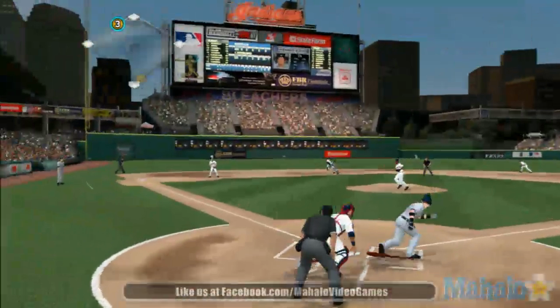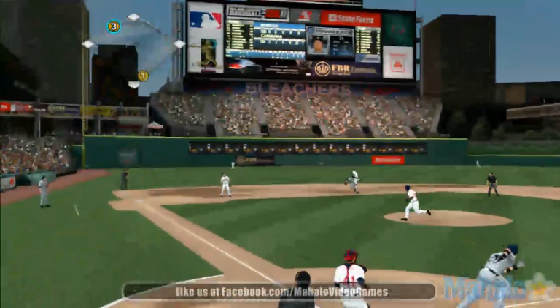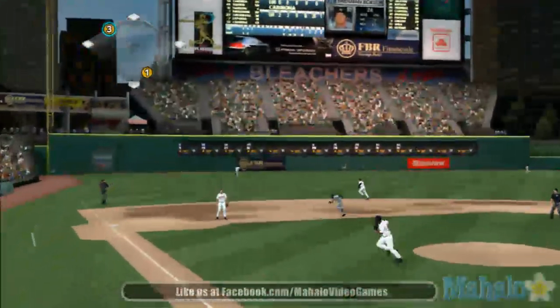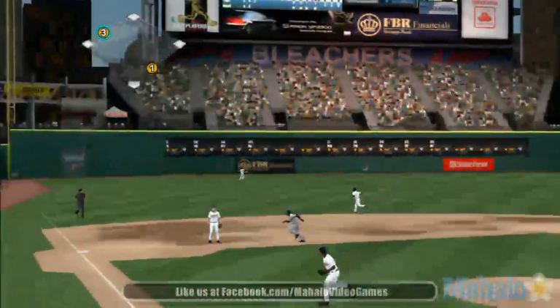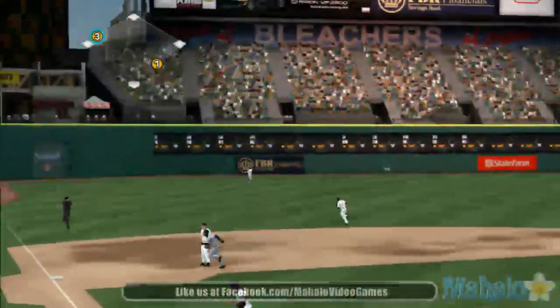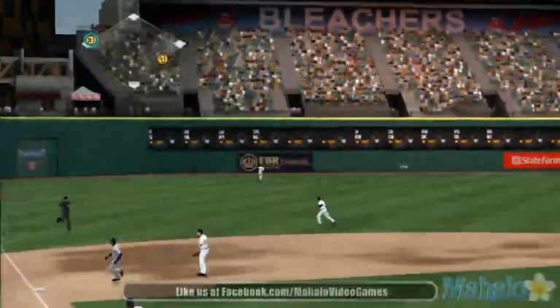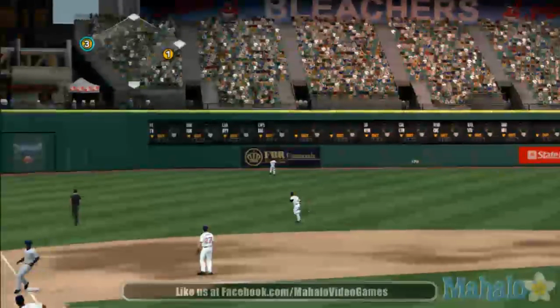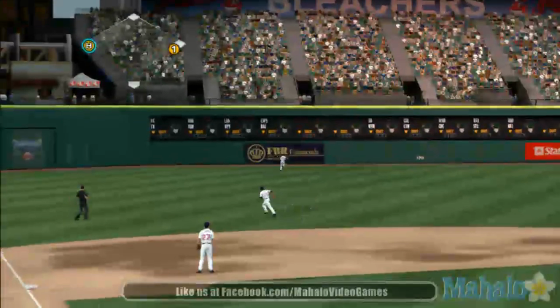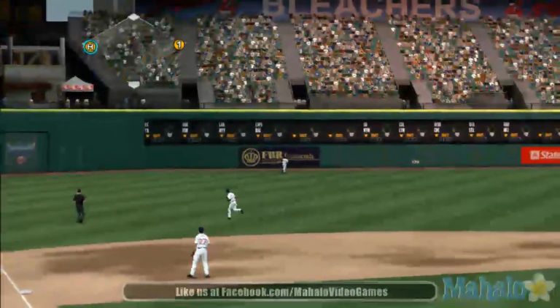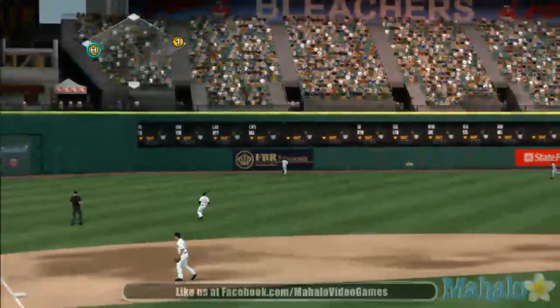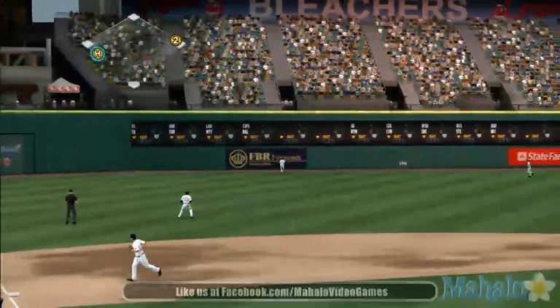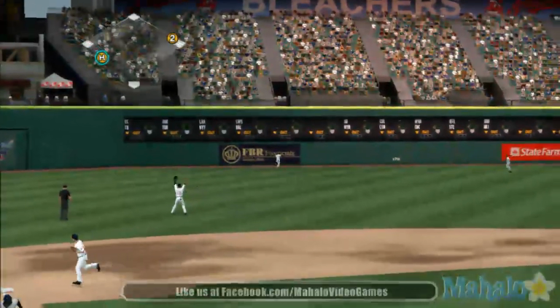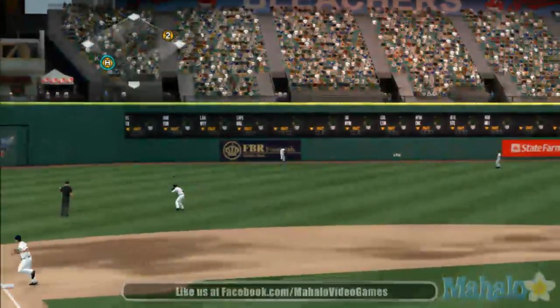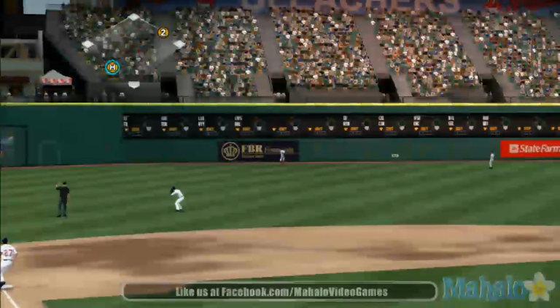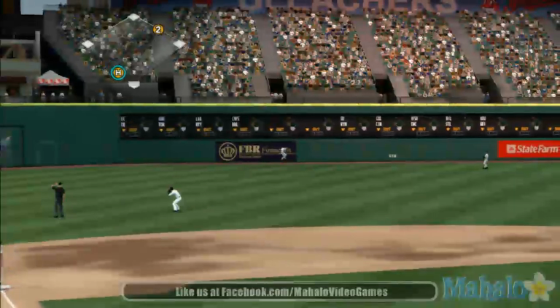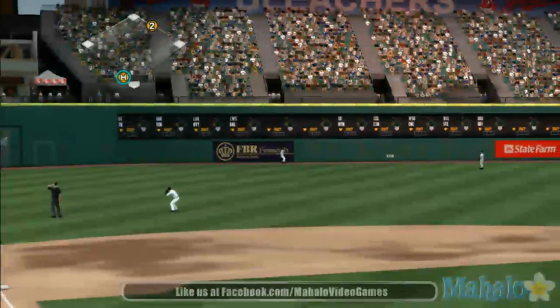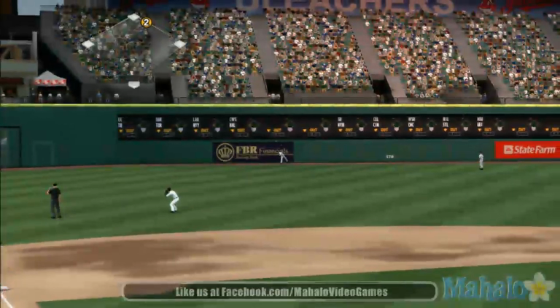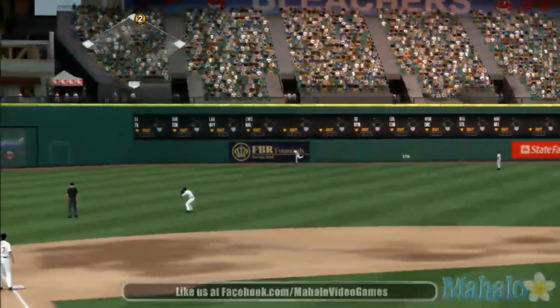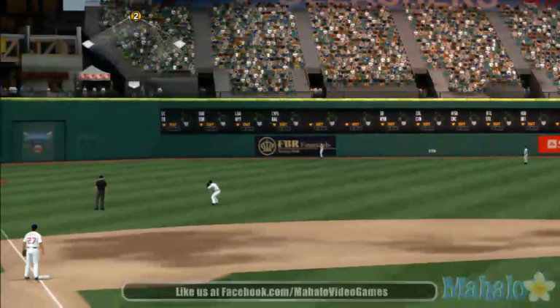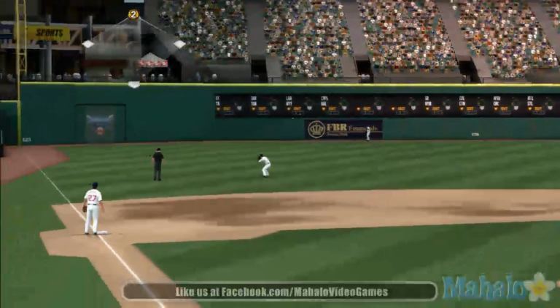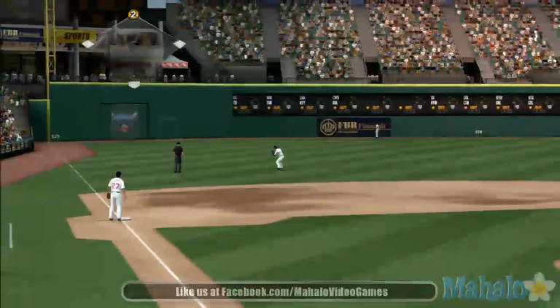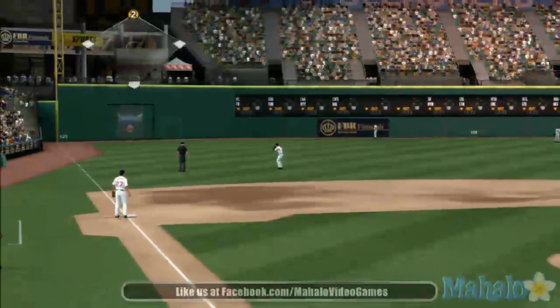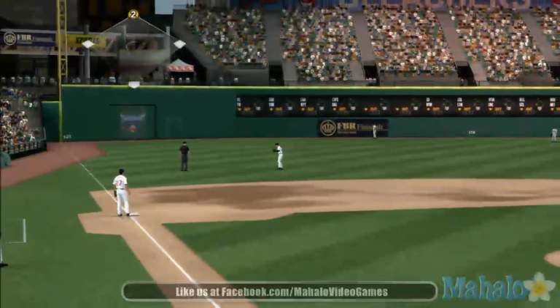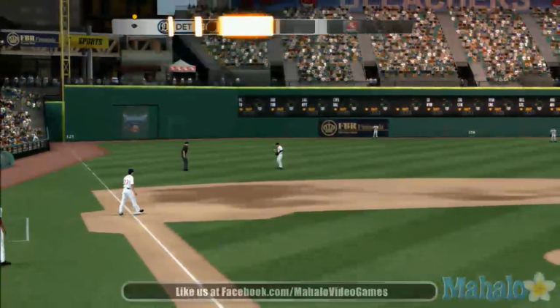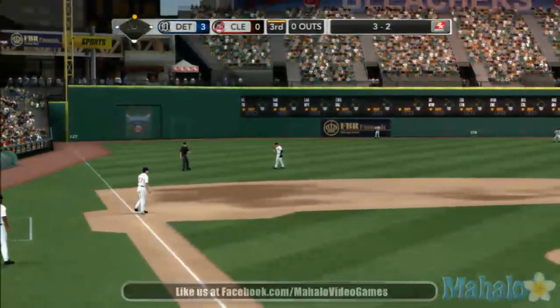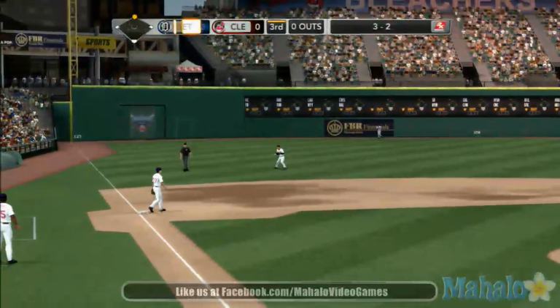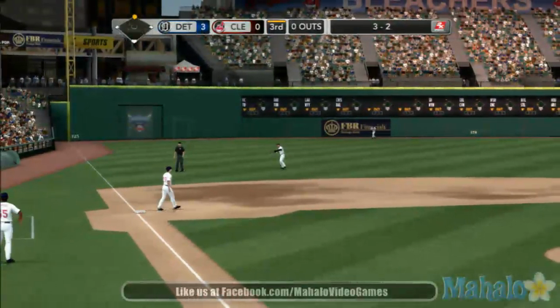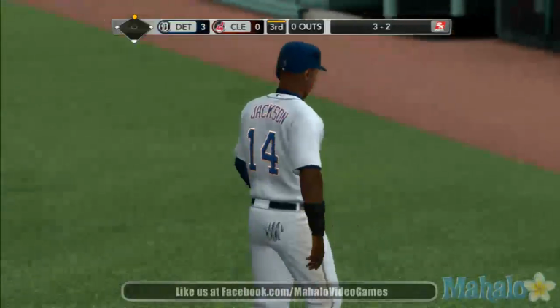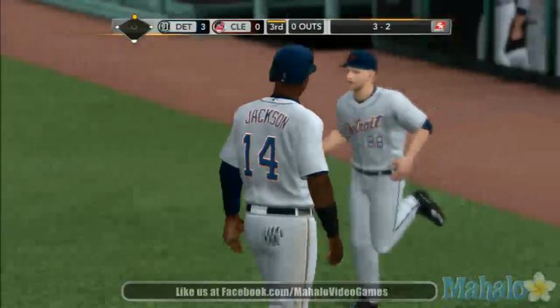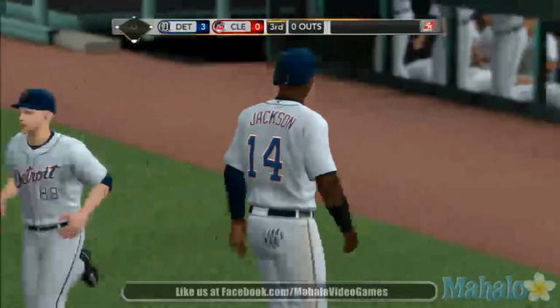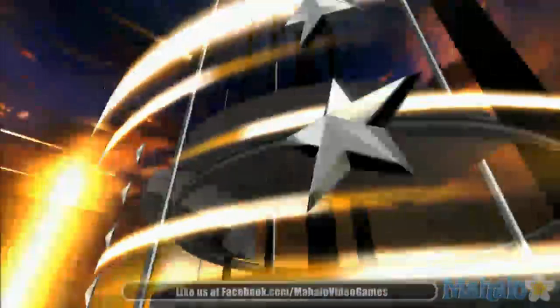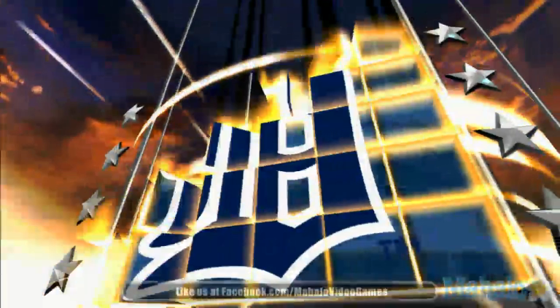Swung on, hit well, out there to deep left center field, back at the wall — bounces up against the wall. And Jackson crosses the plate. And the Detroit Tigers — wow, what a momentum swing for them.